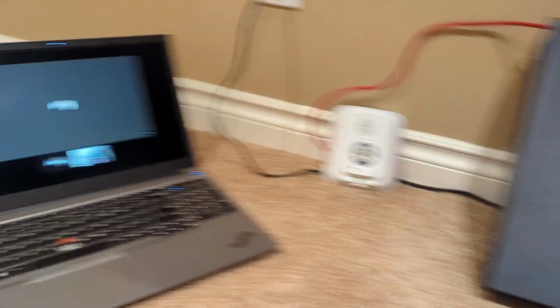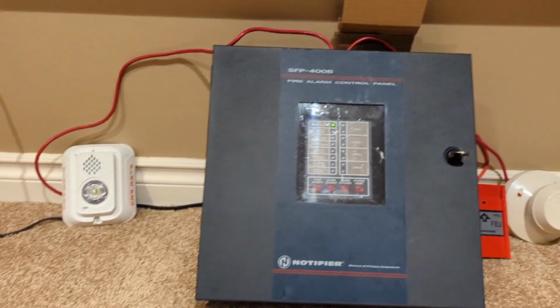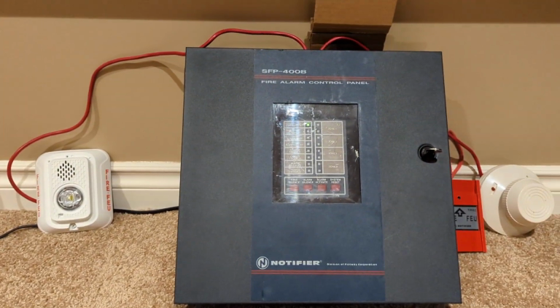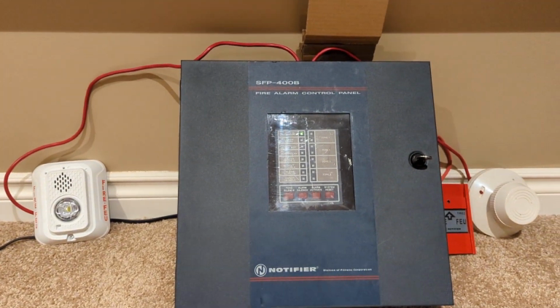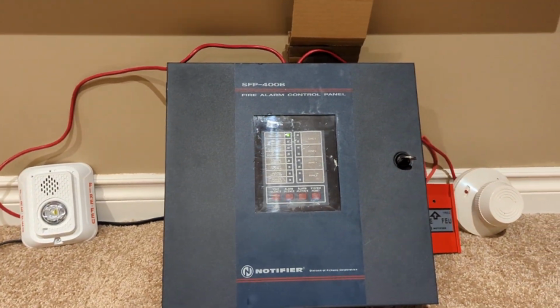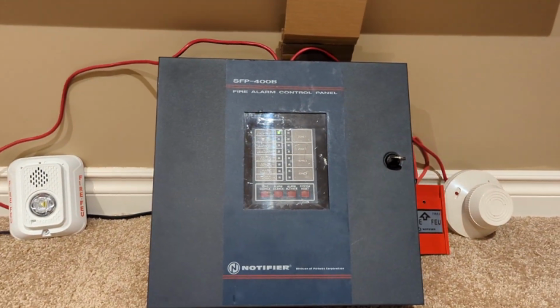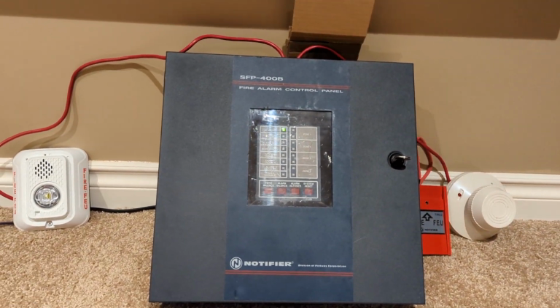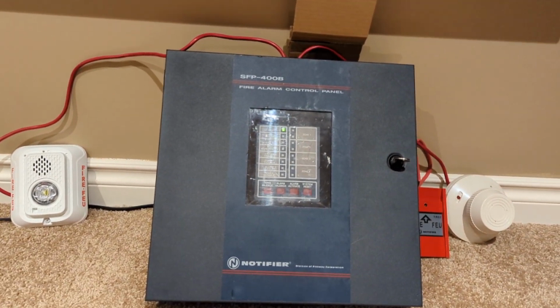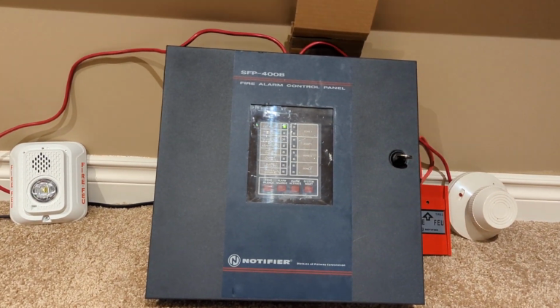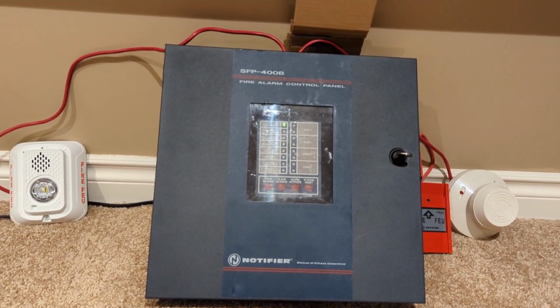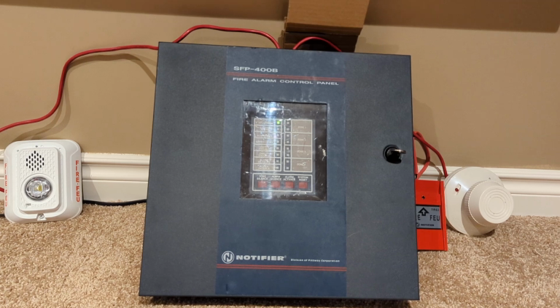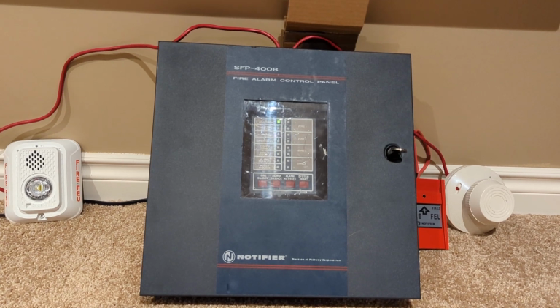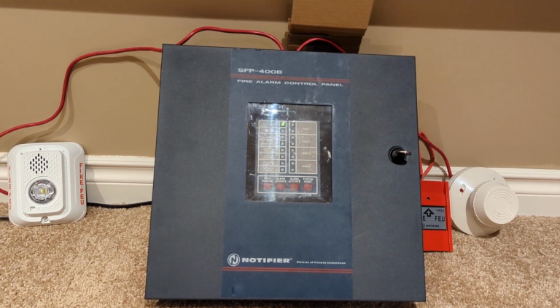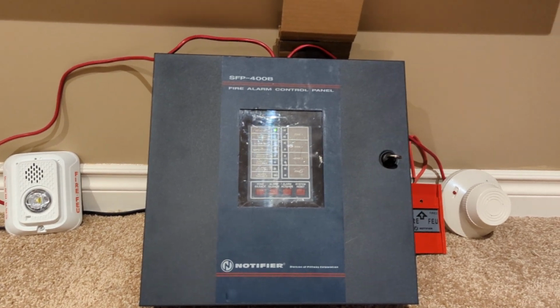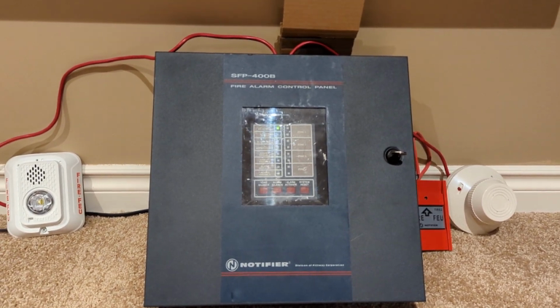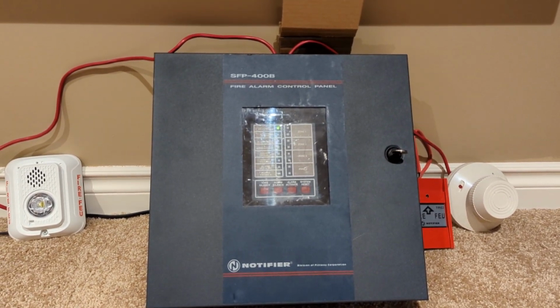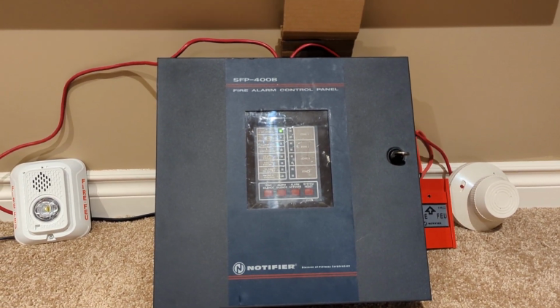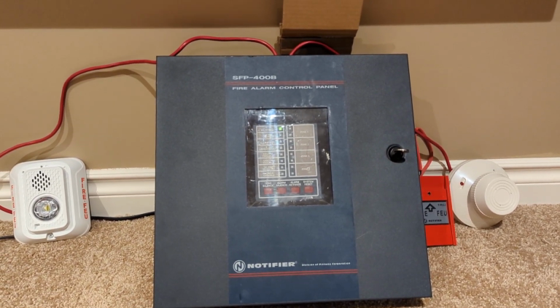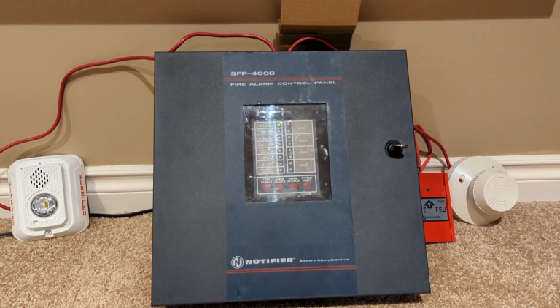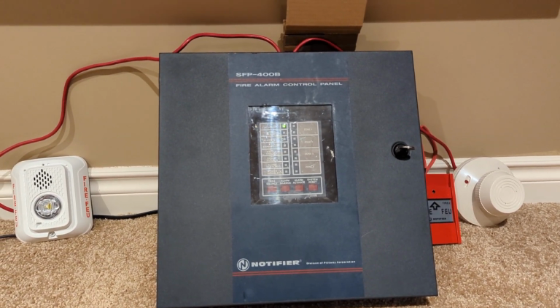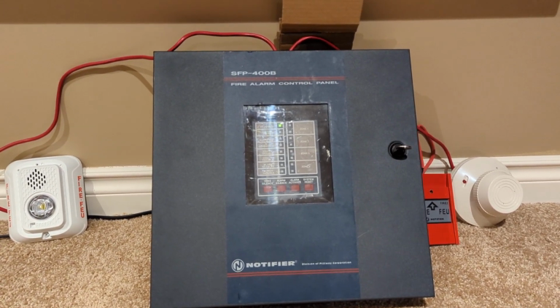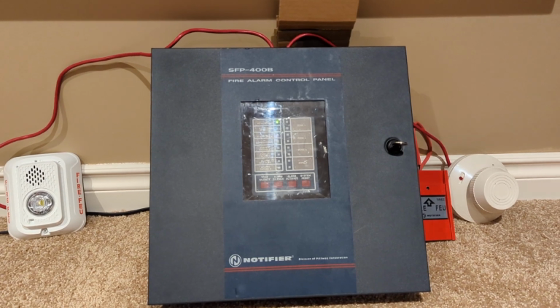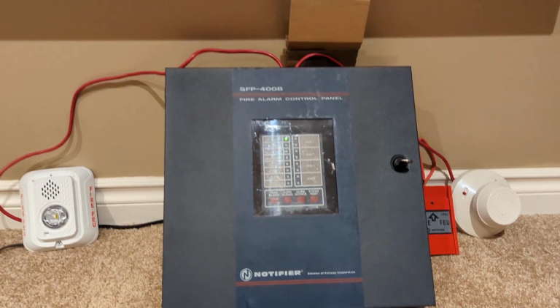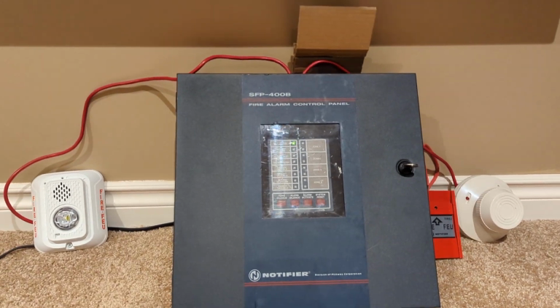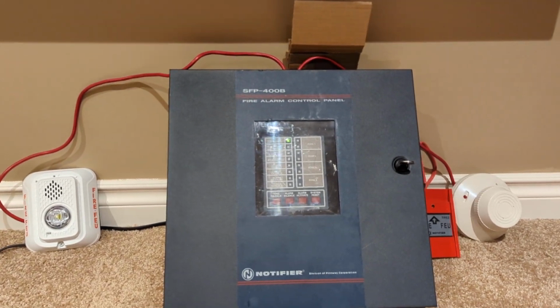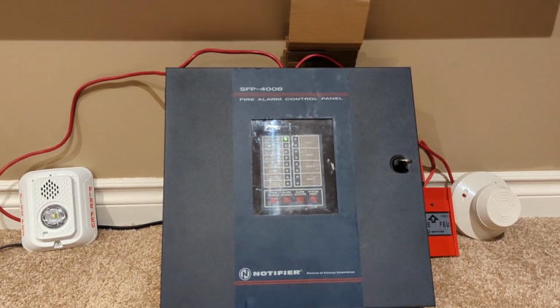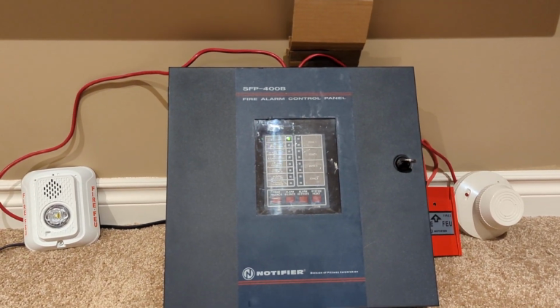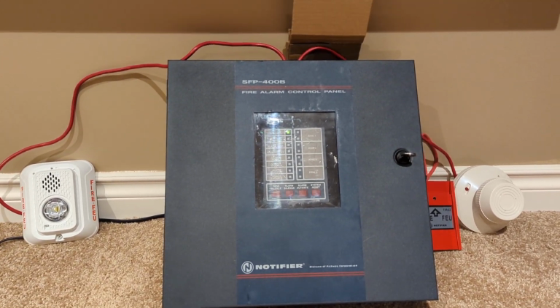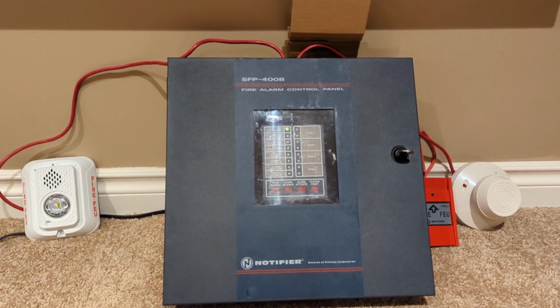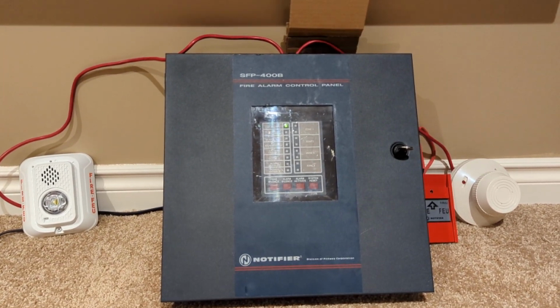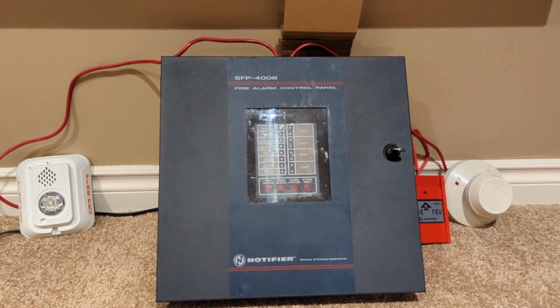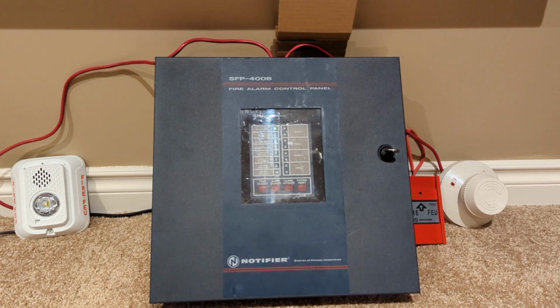Yeah, so another new panel. I seem to be getting a ton of those. I got this in a trade with another fire alarm enthusiast local to Calgary. I gave him my Quick Start QS1 in exchange for this, and I think it worked out pretty good.